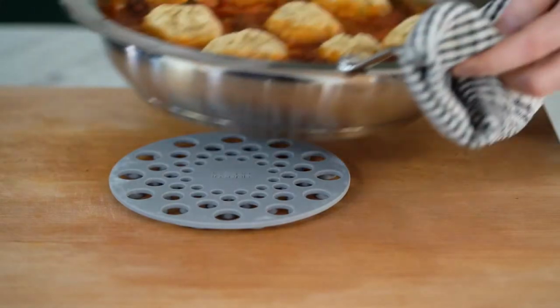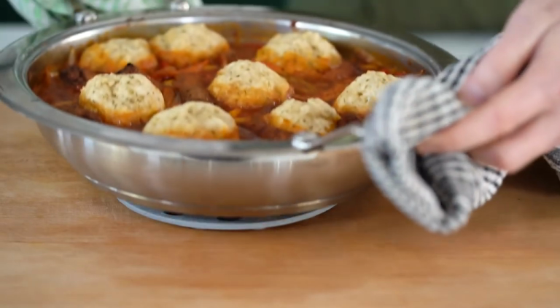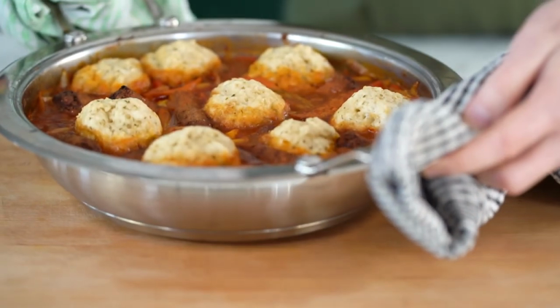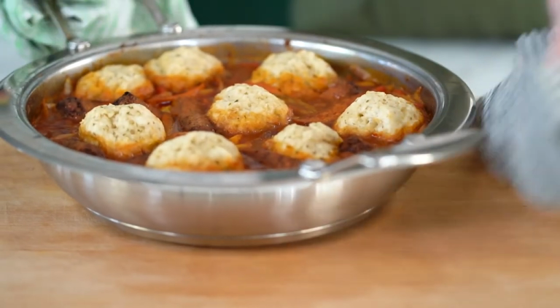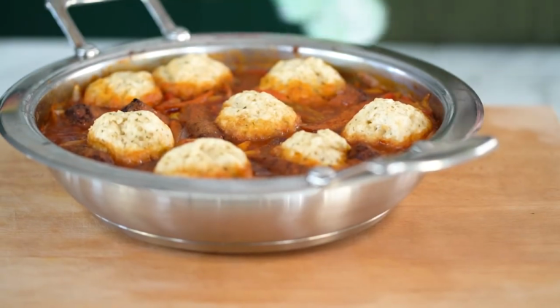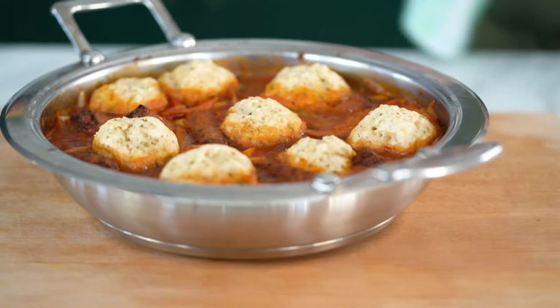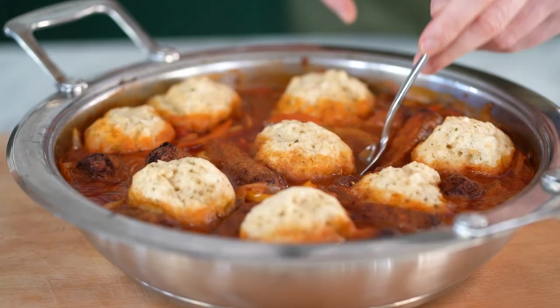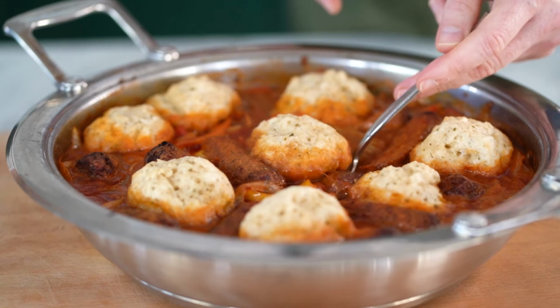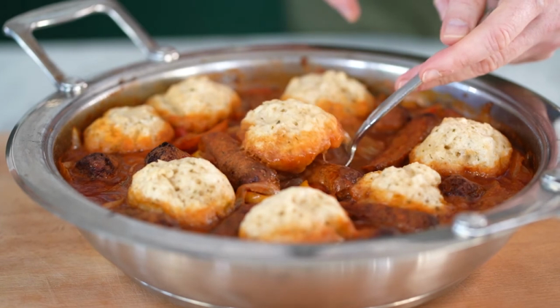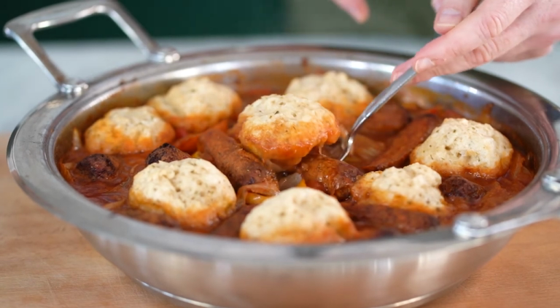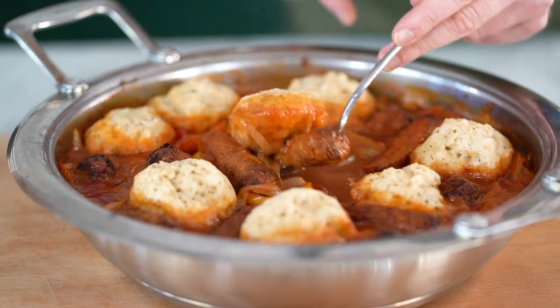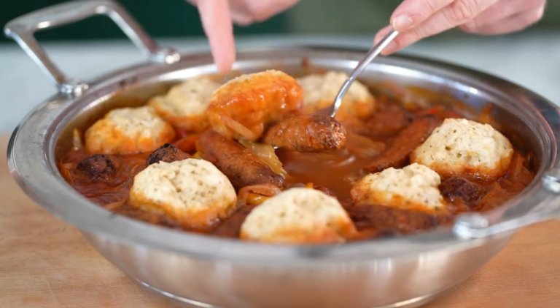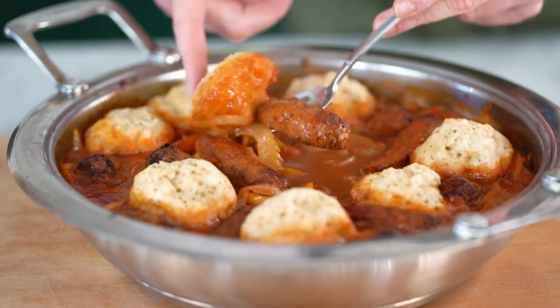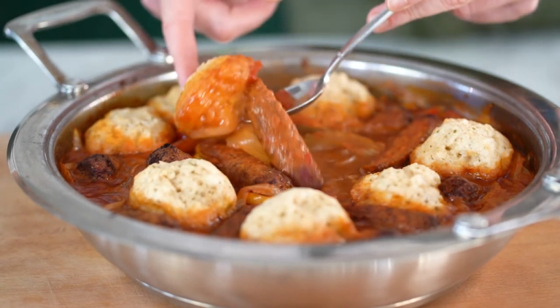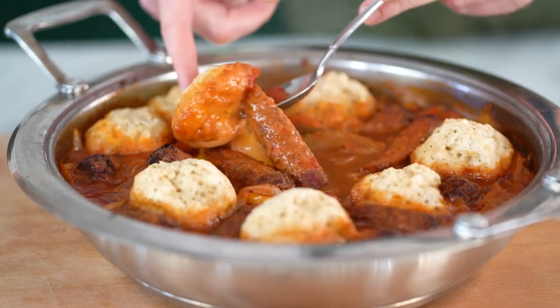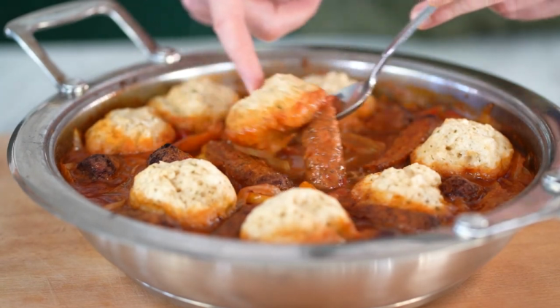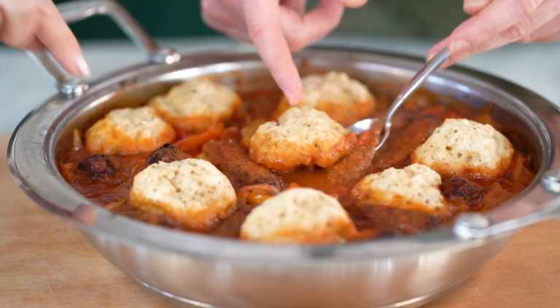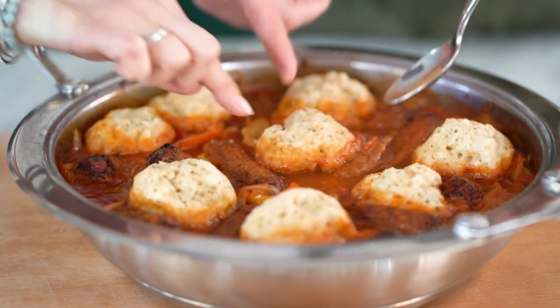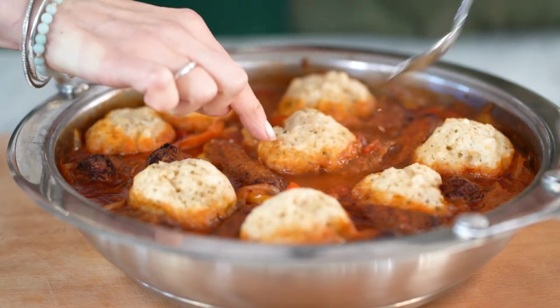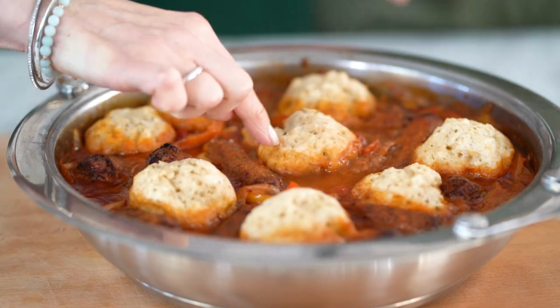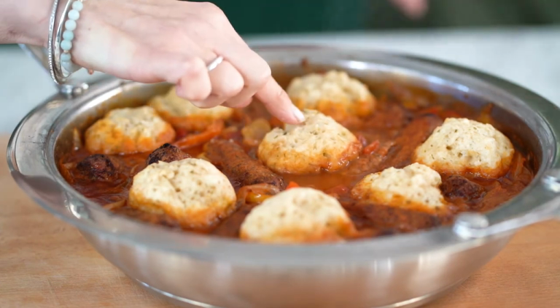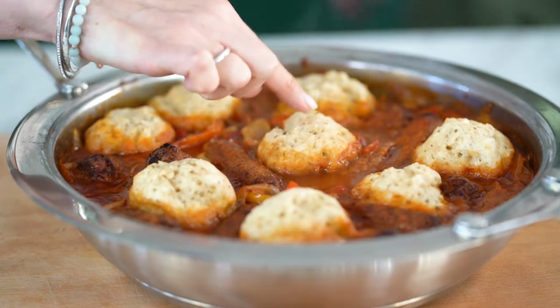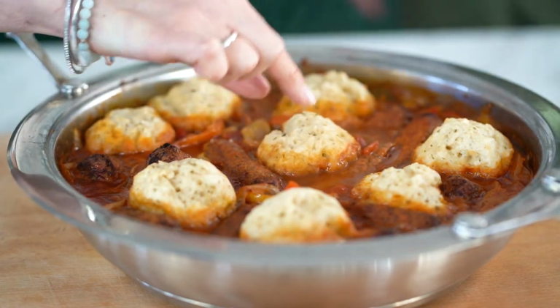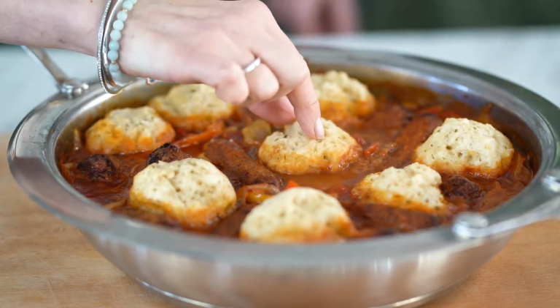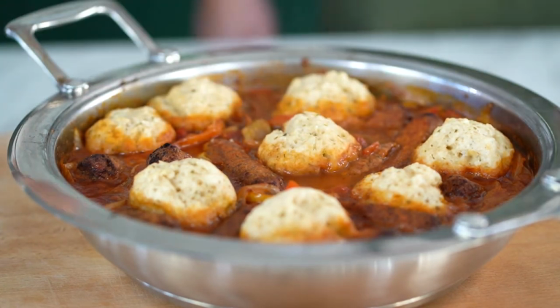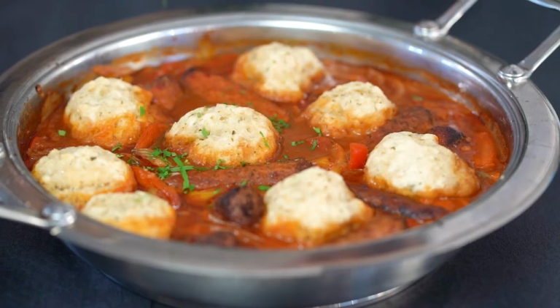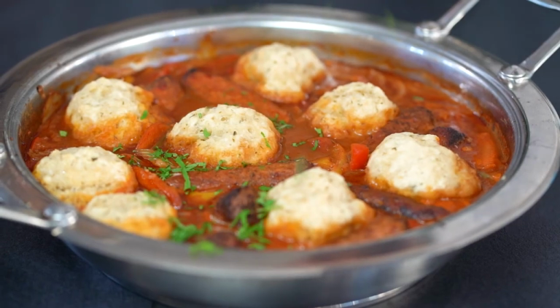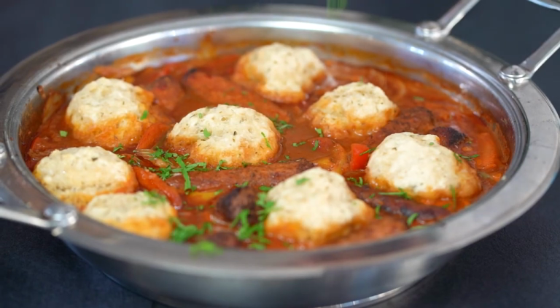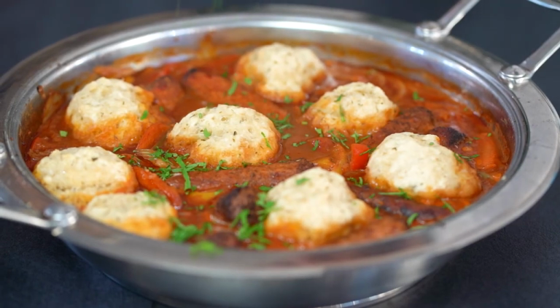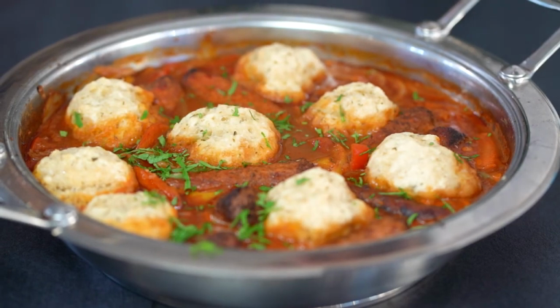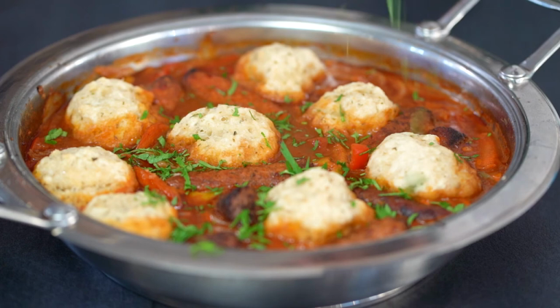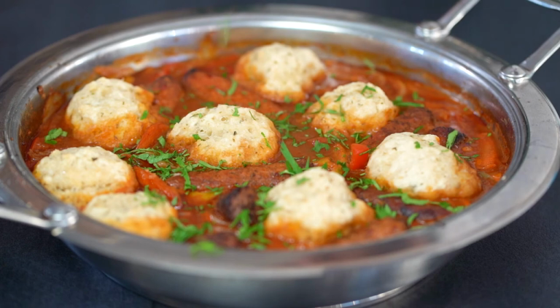Oh look at that! Those dumplings look lovely — they've cooked nicely, almost doubled in size, and they've soaked up that lovely juice from underneath. It's a great way of adding texture to your dumplings, steaming and then putting them in the oven.